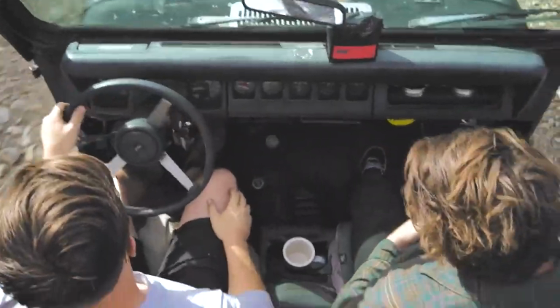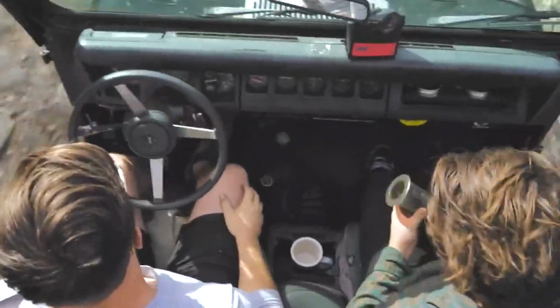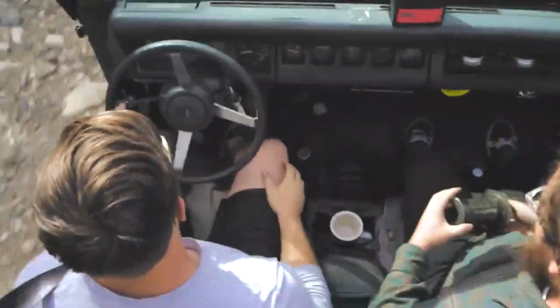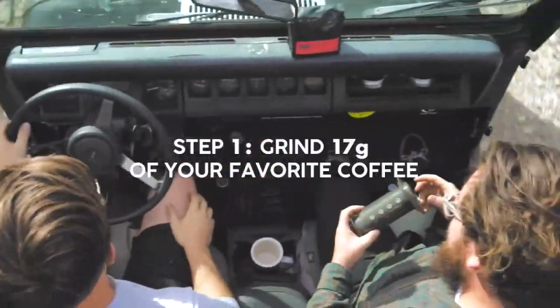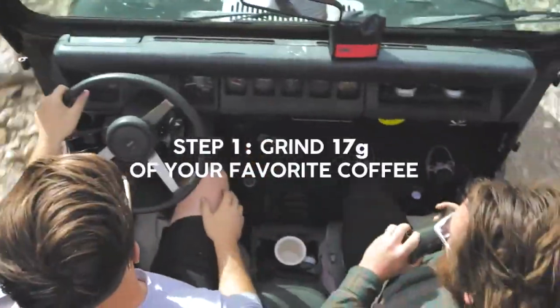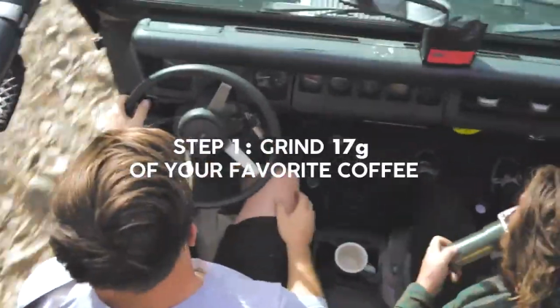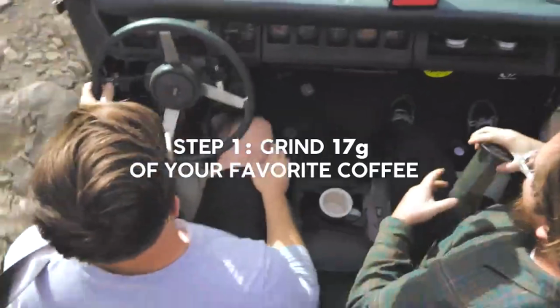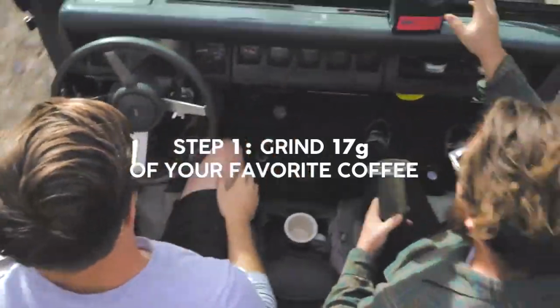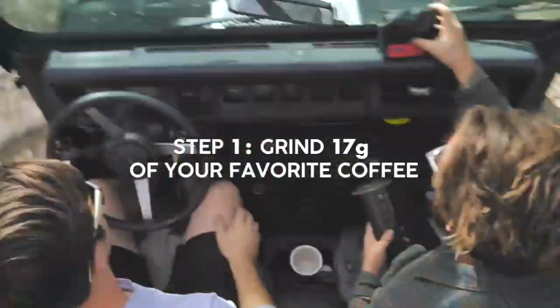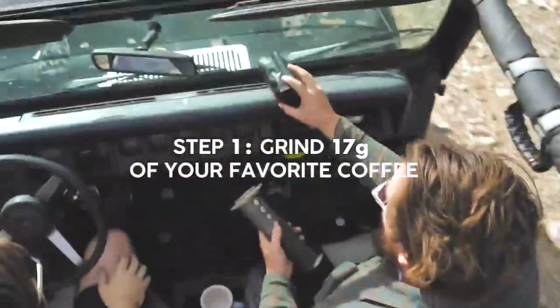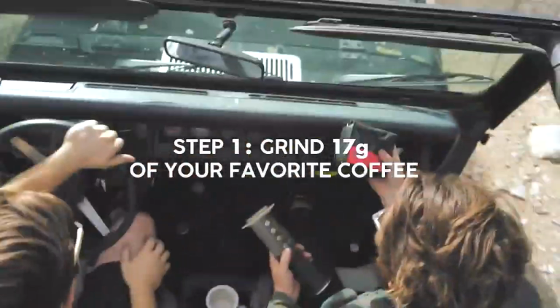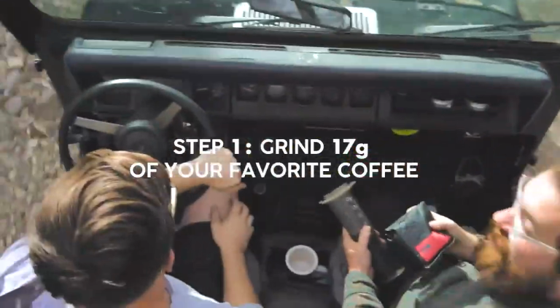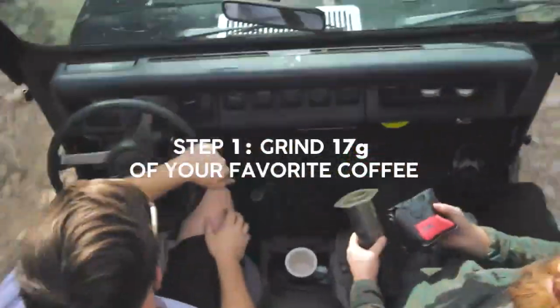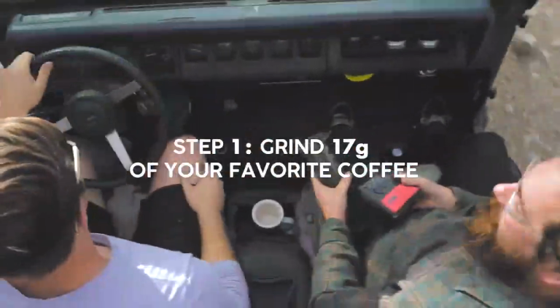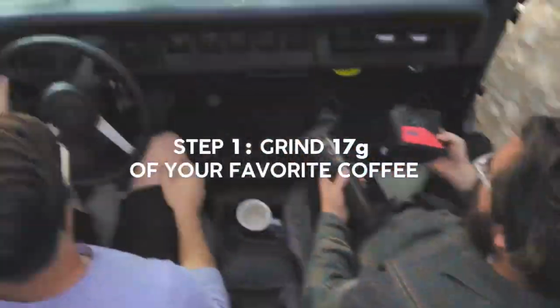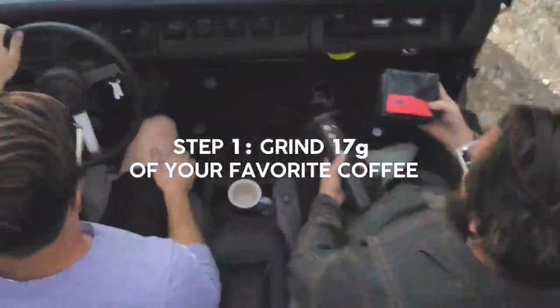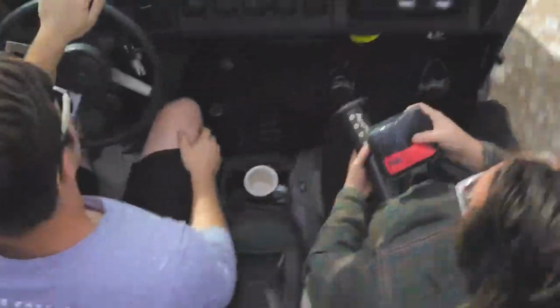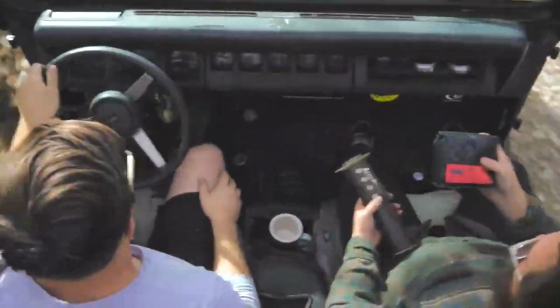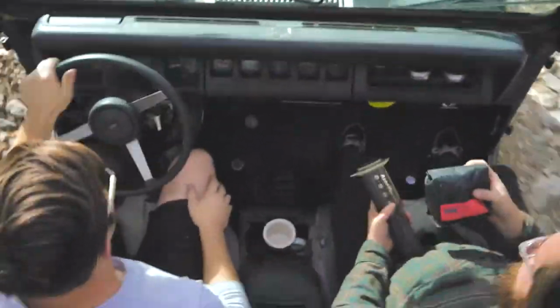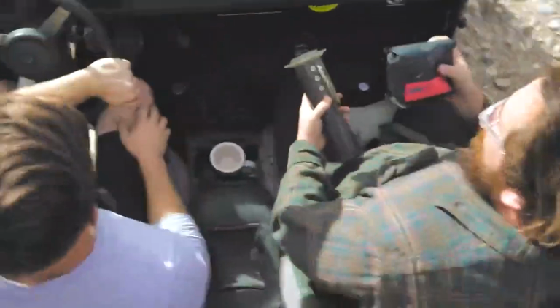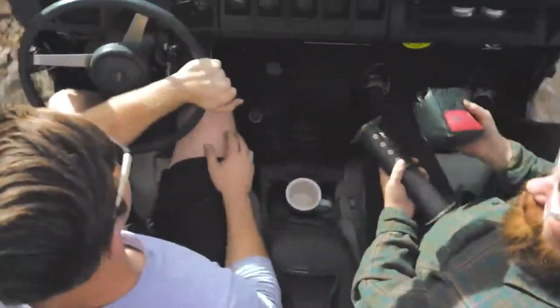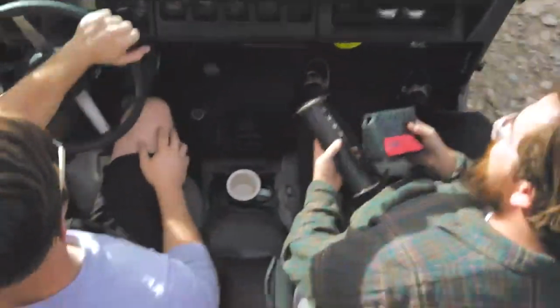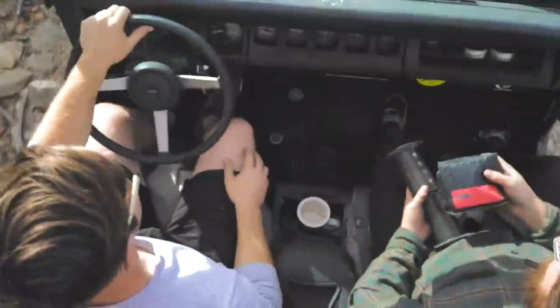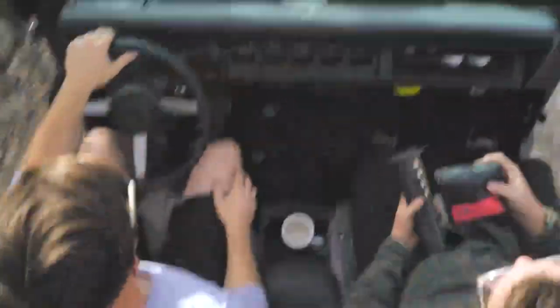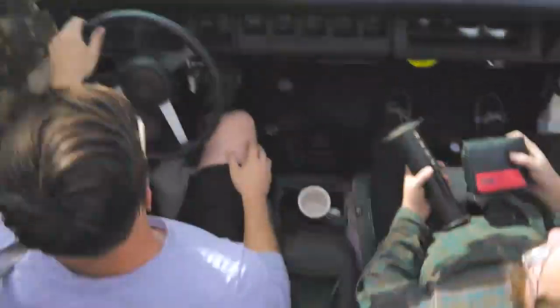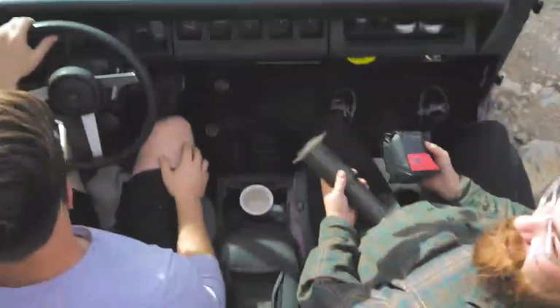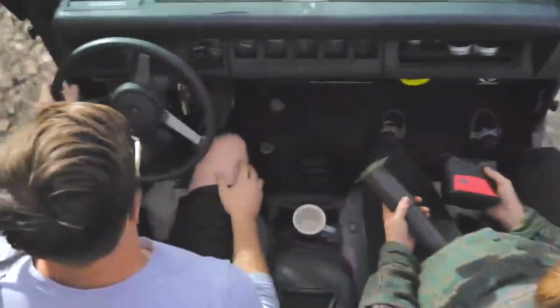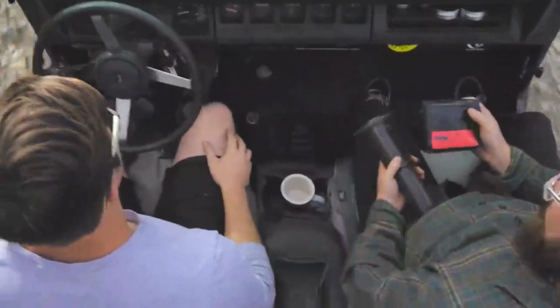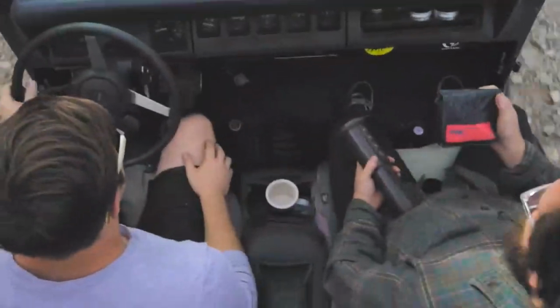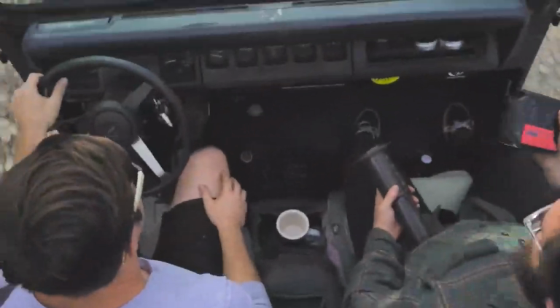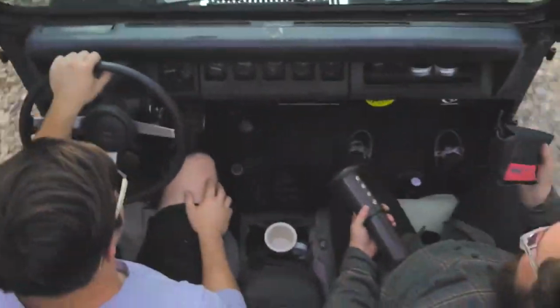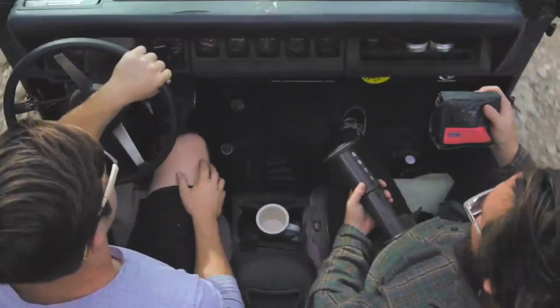The first step to making an Aeropress is to find a good coffee that you really like. Today I'll be making a Washed Colombia from Onyx Roasters in Arkansas — awesome people, really delicious coffee.